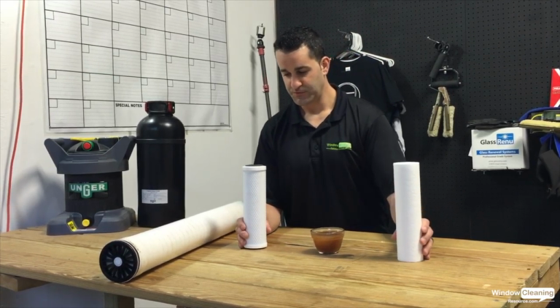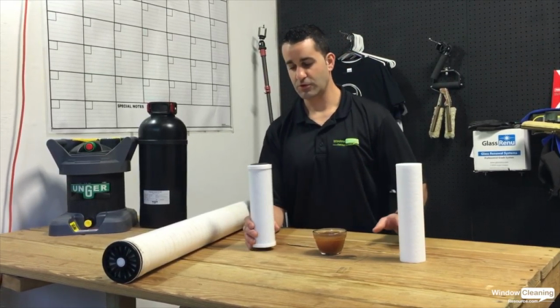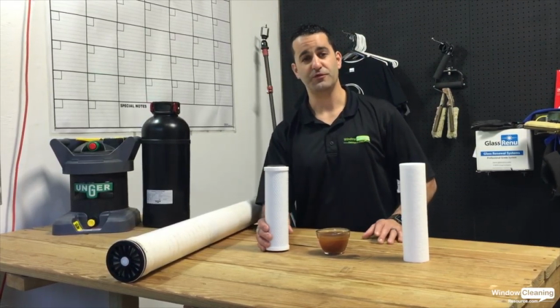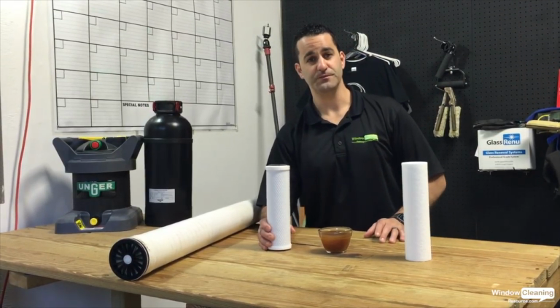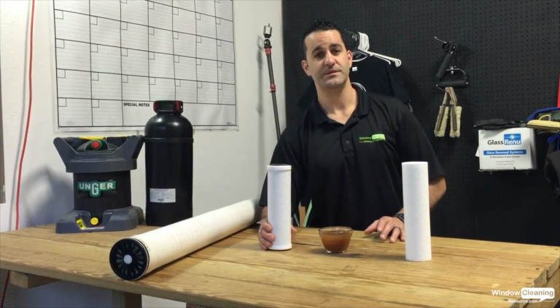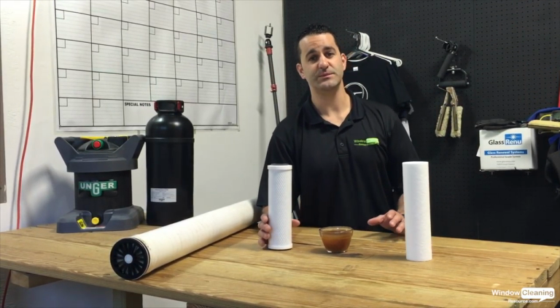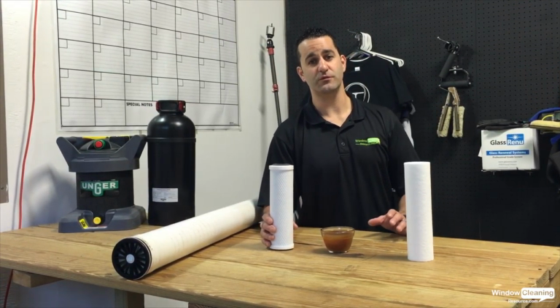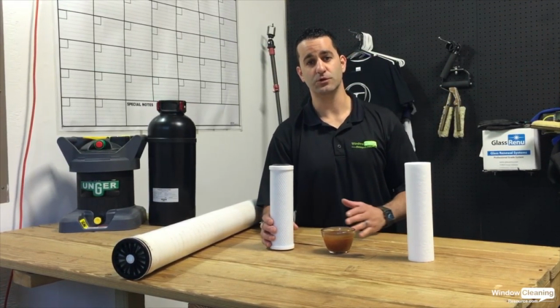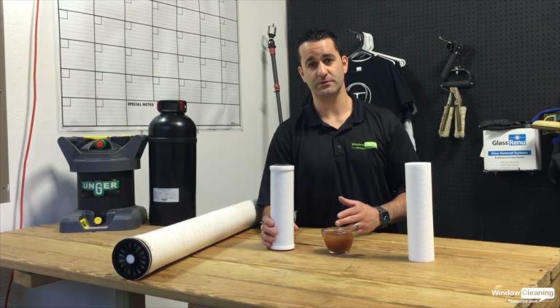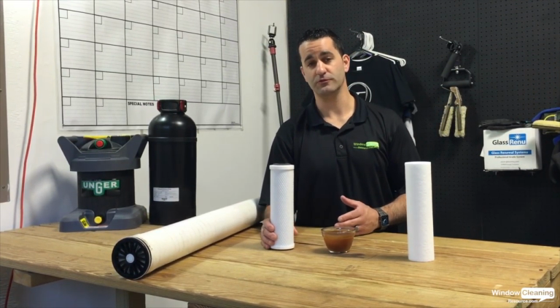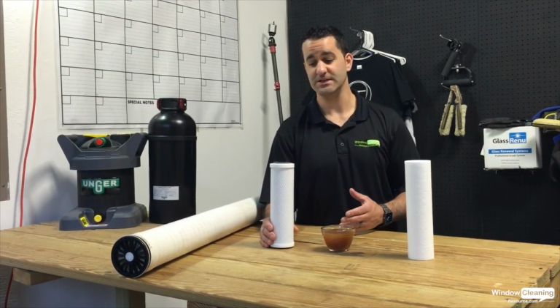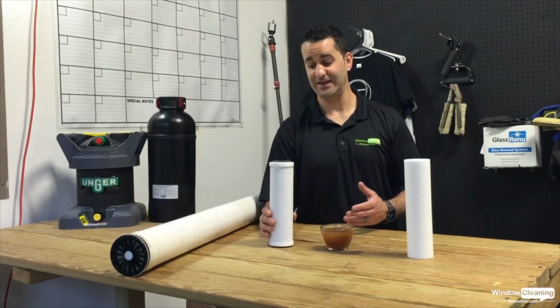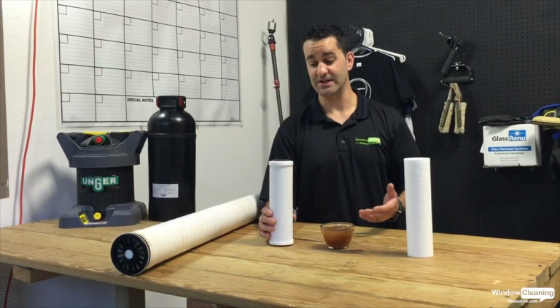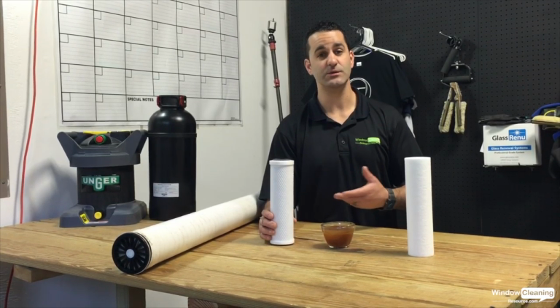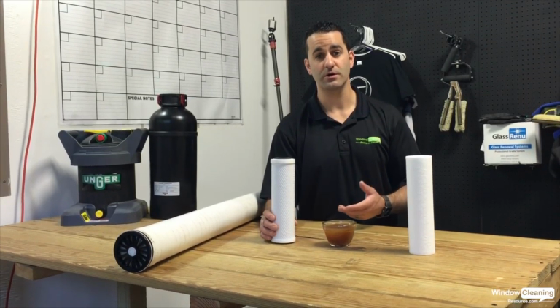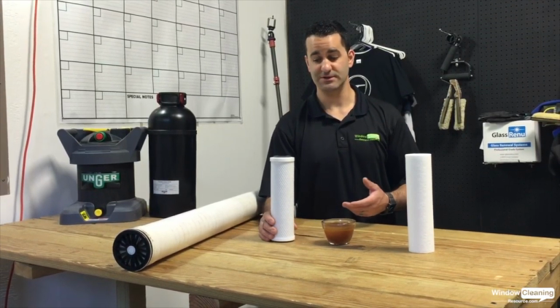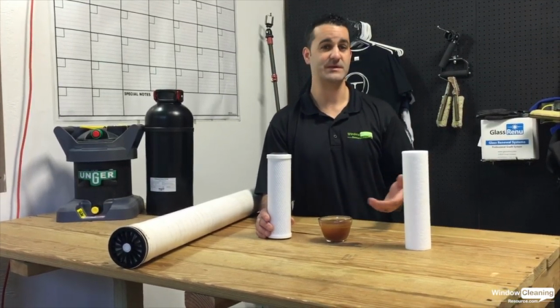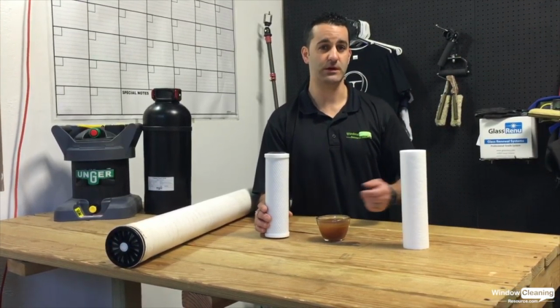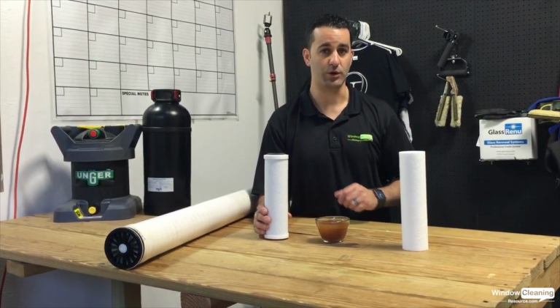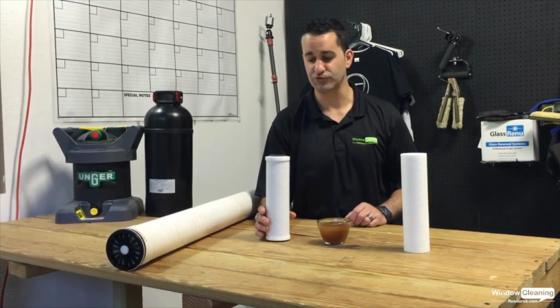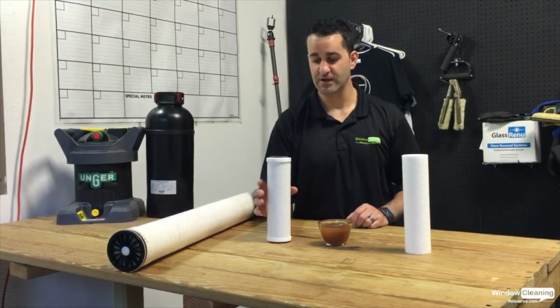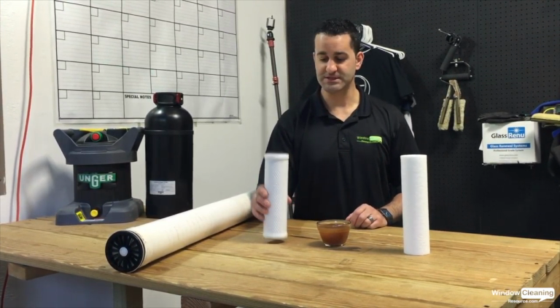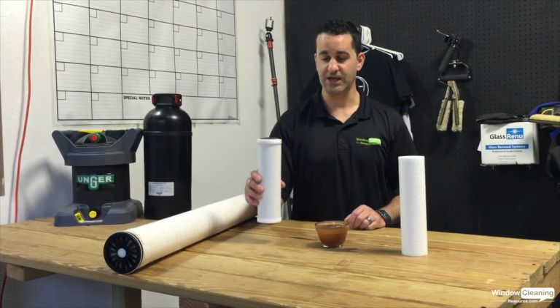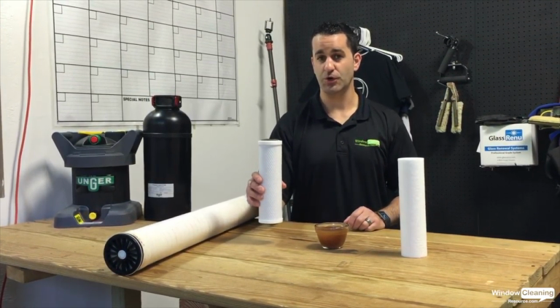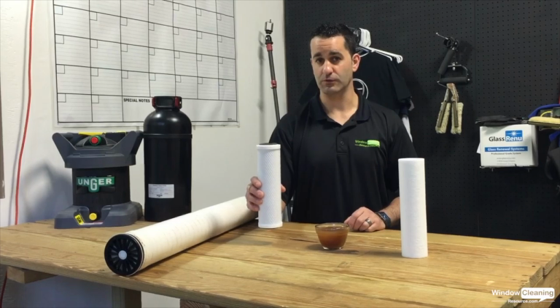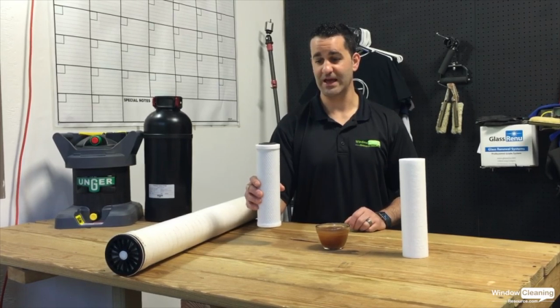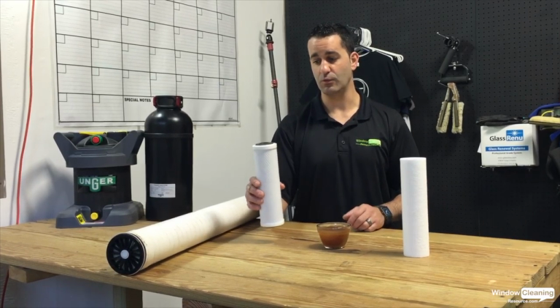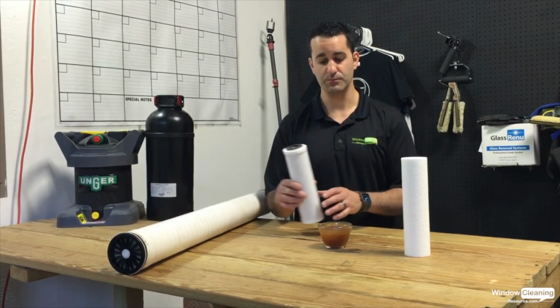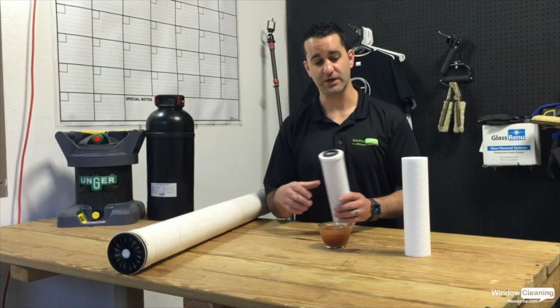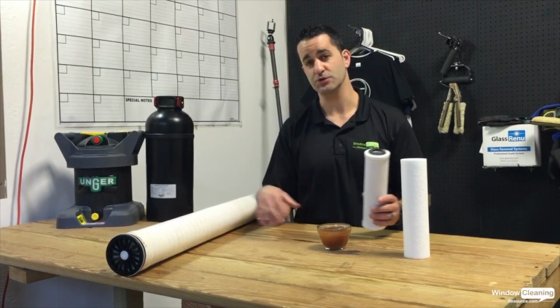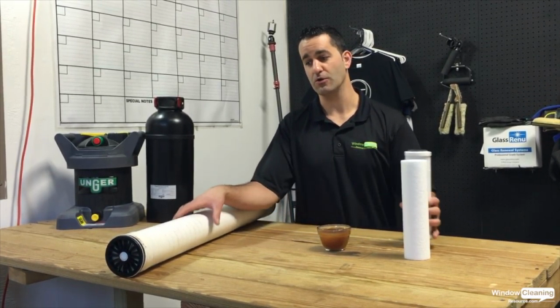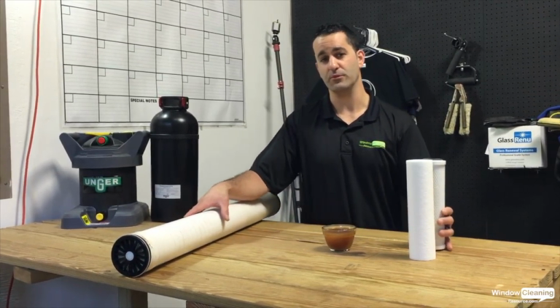Your carbon filter — this is going to be removing chlorine. Chlorine is in a lot of city water and sometimes even in well water naturally. This is going to catch all the chlorine out of the water before it gets to your RO membrane.